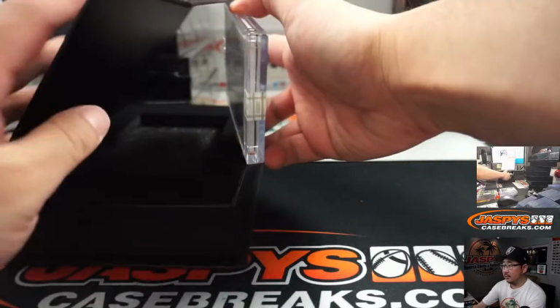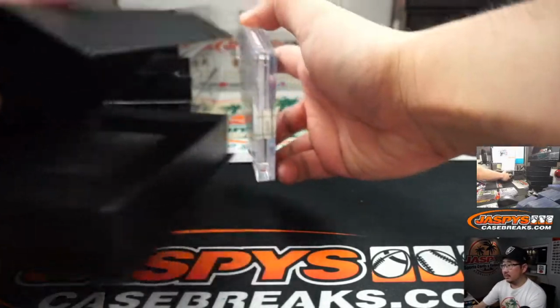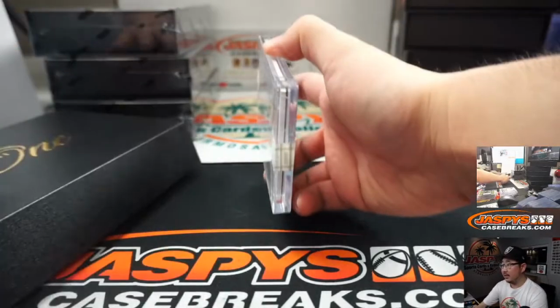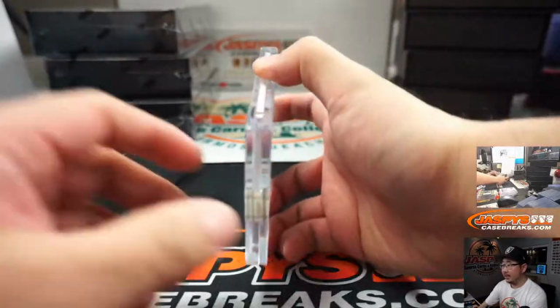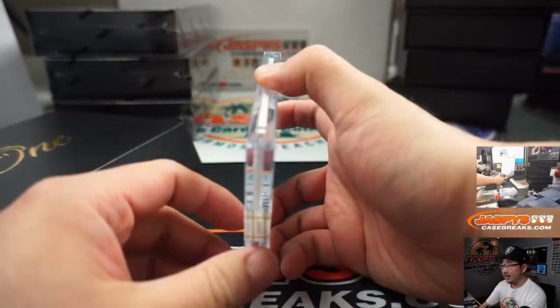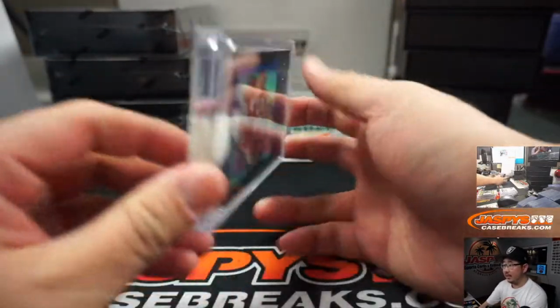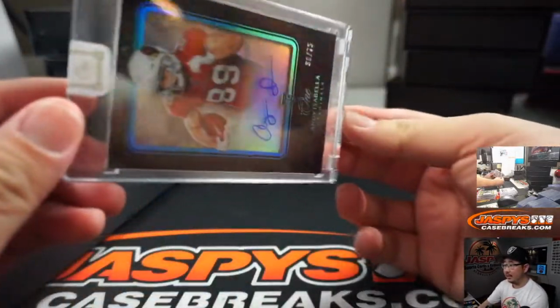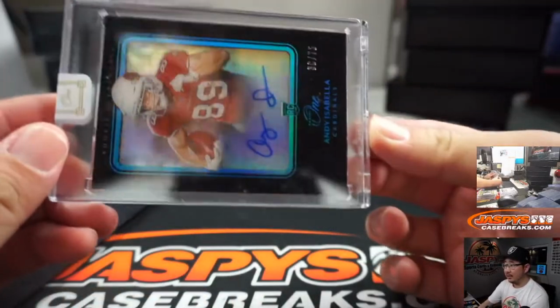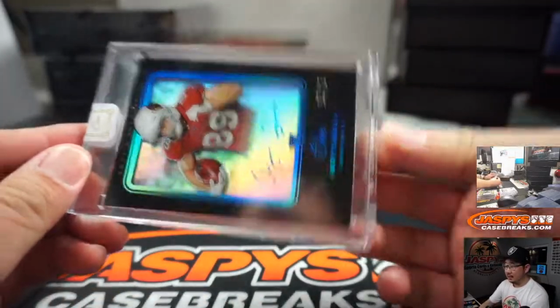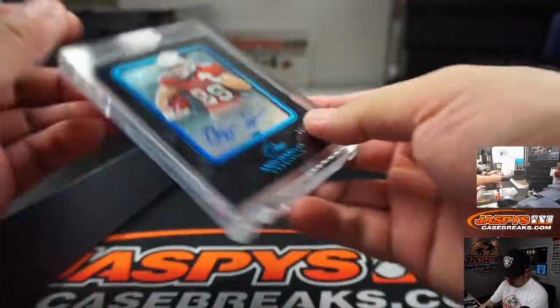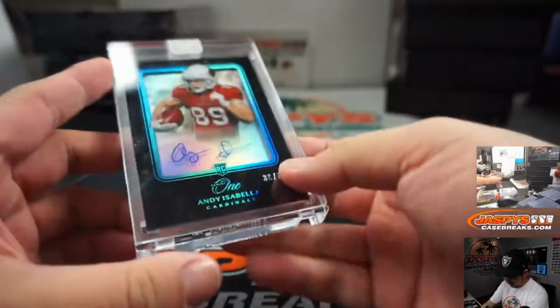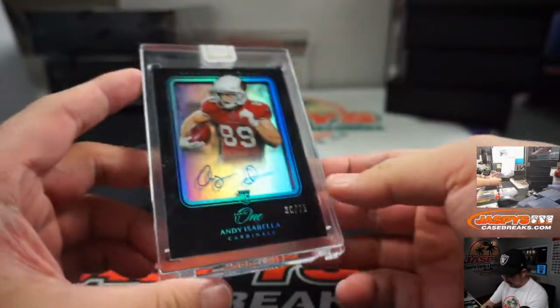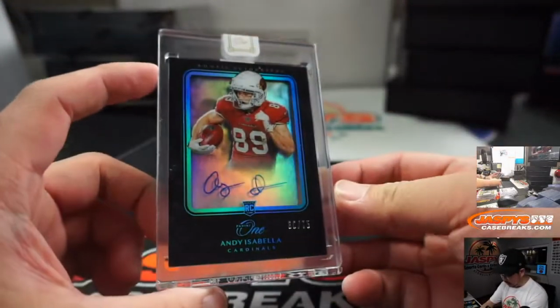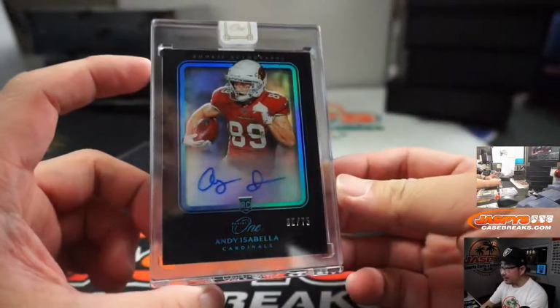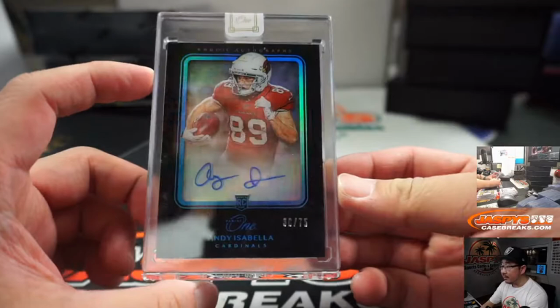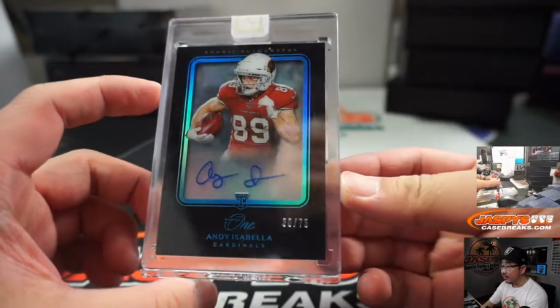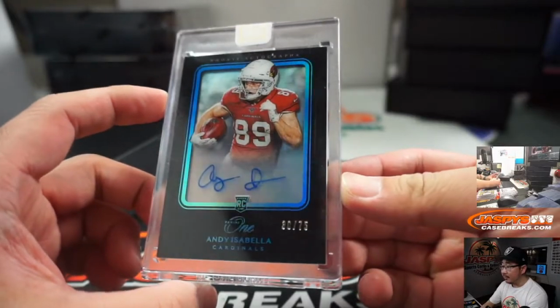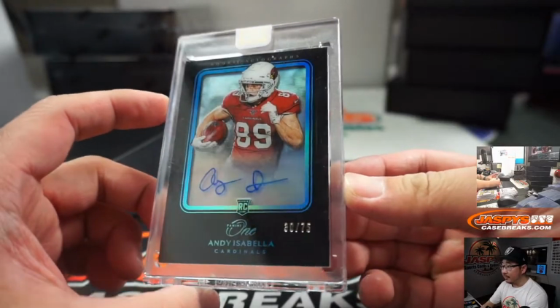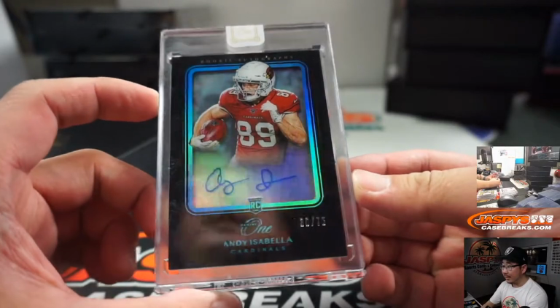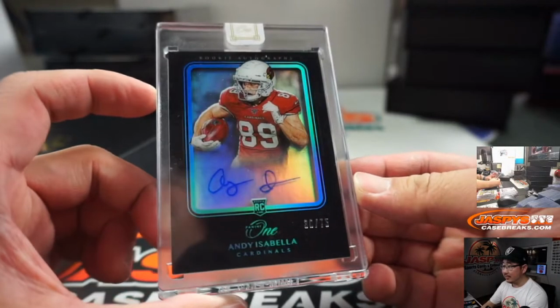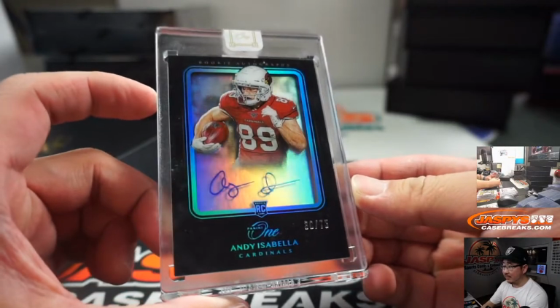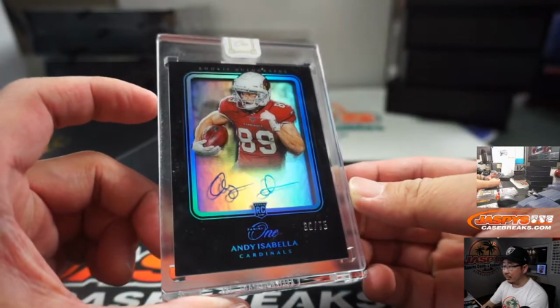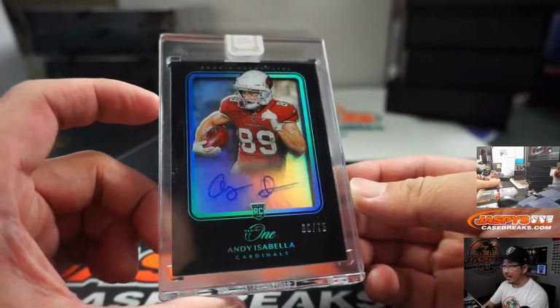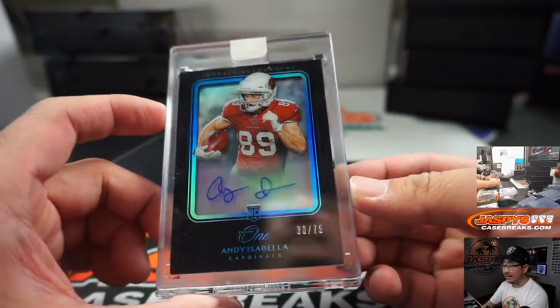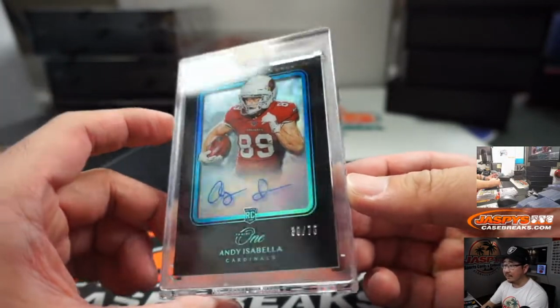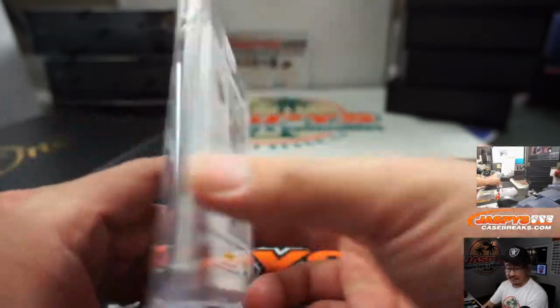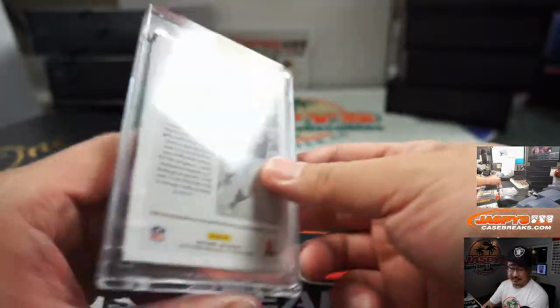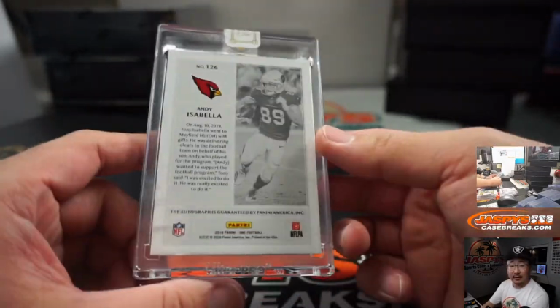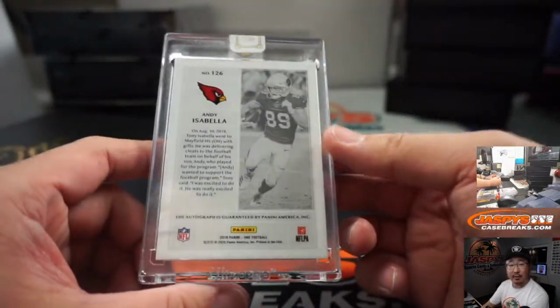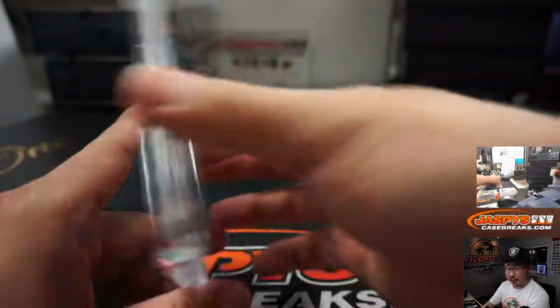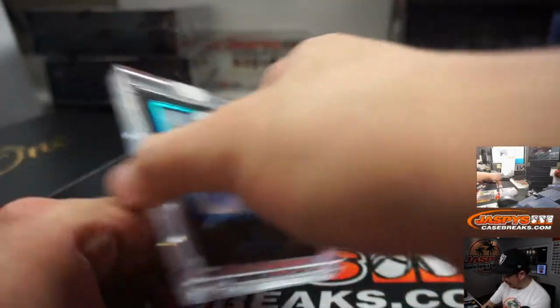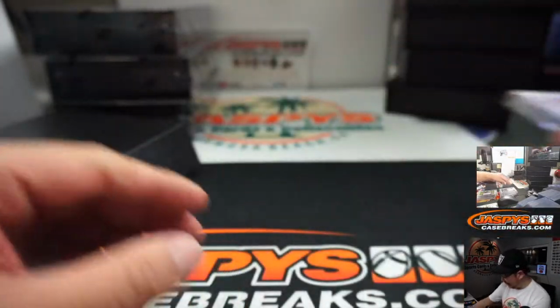It's going to be Andy Isabella, Kyler's teammate, 30 out of 75. Another one for Andy Kaye.